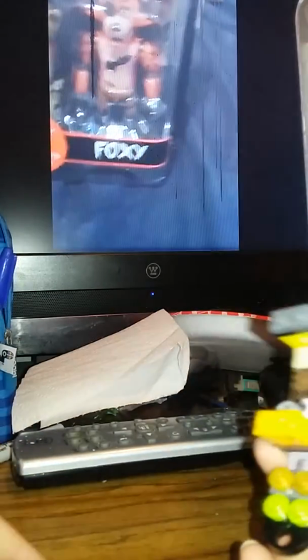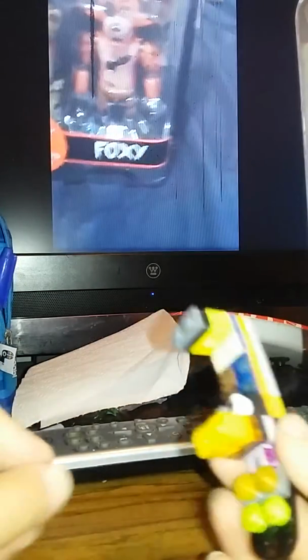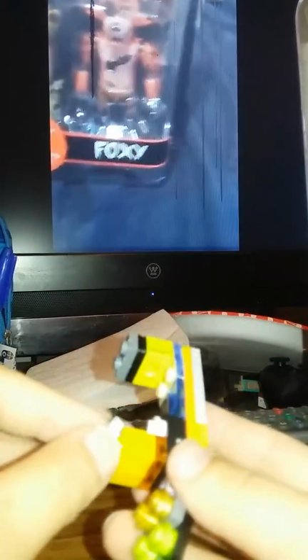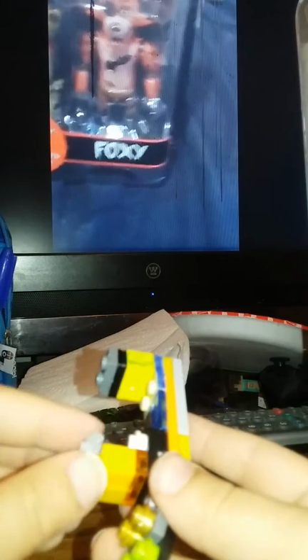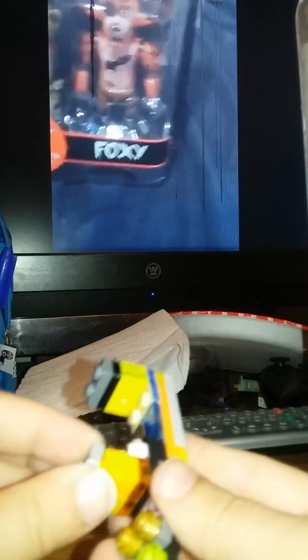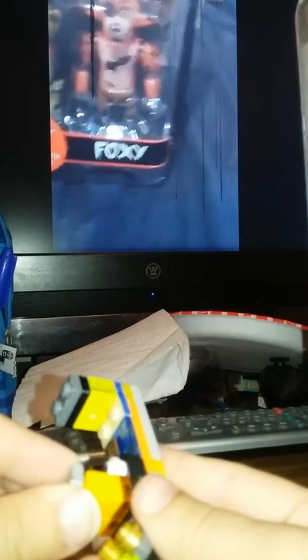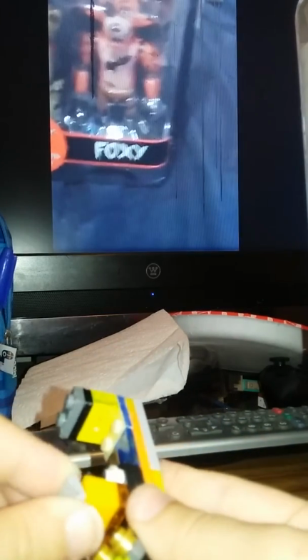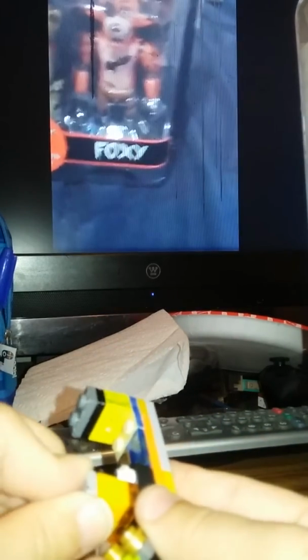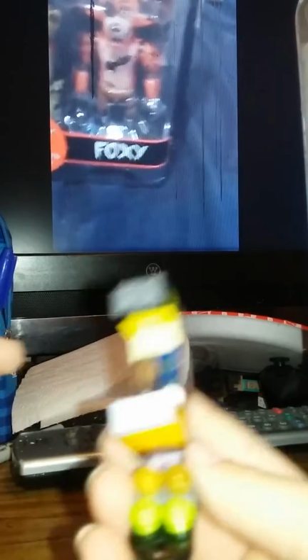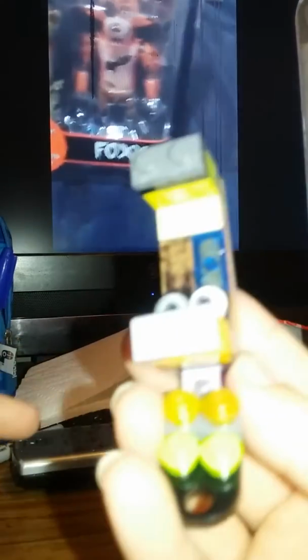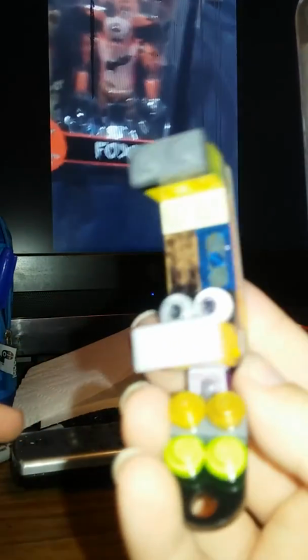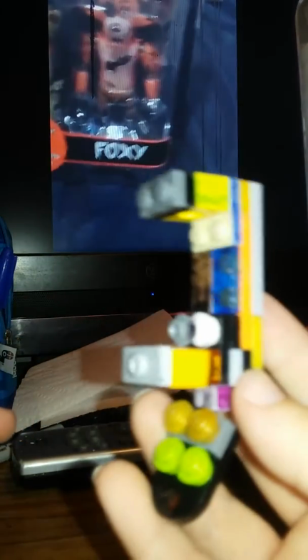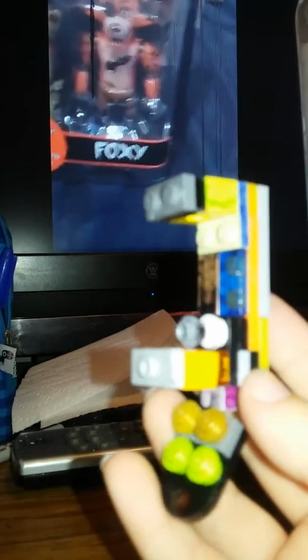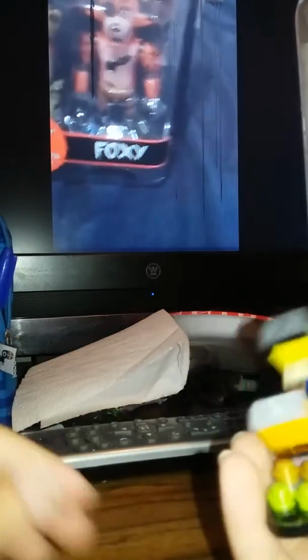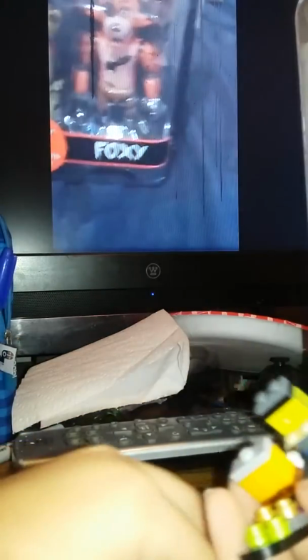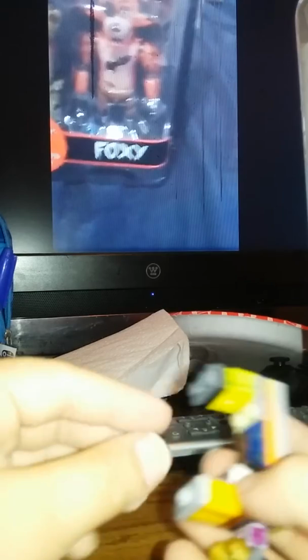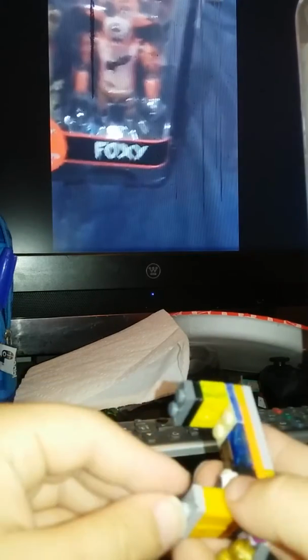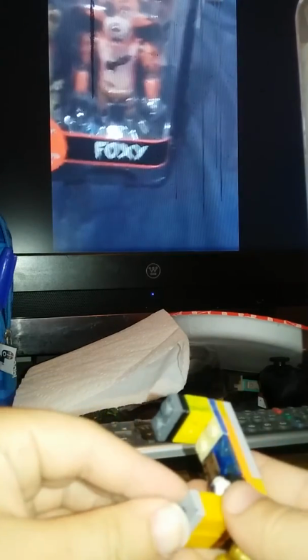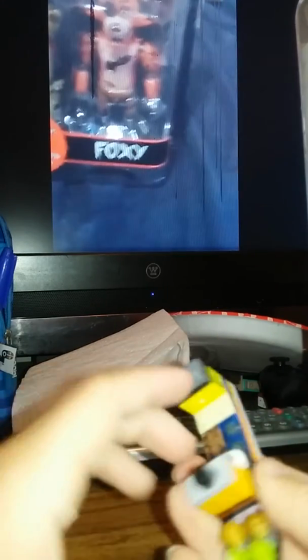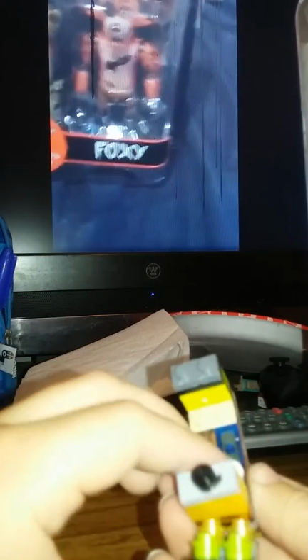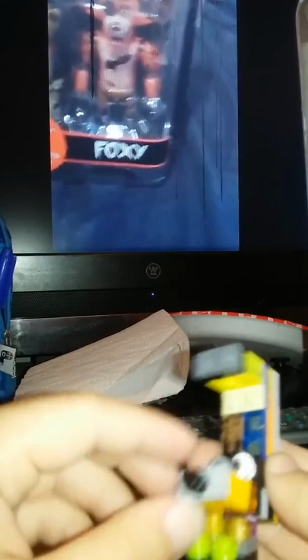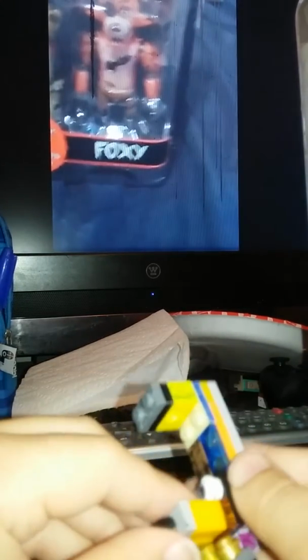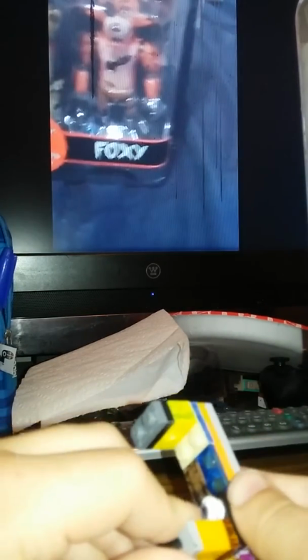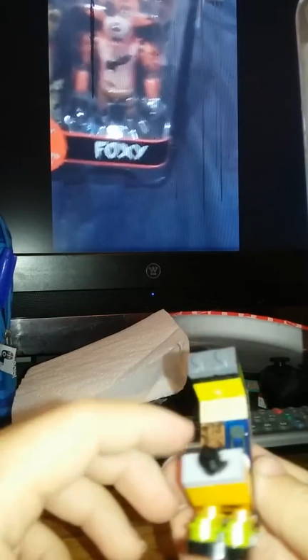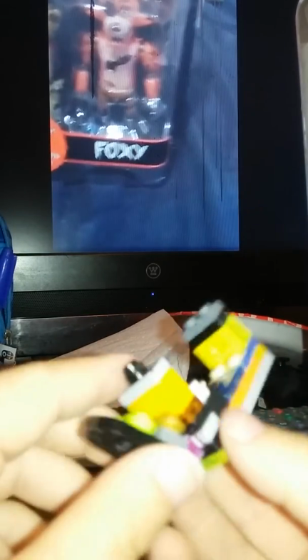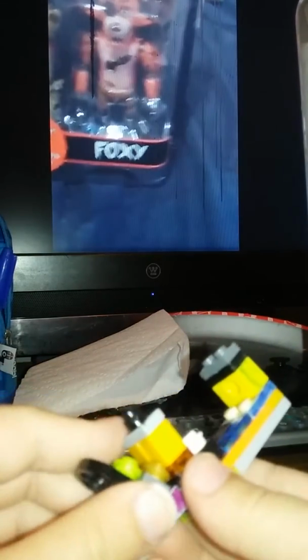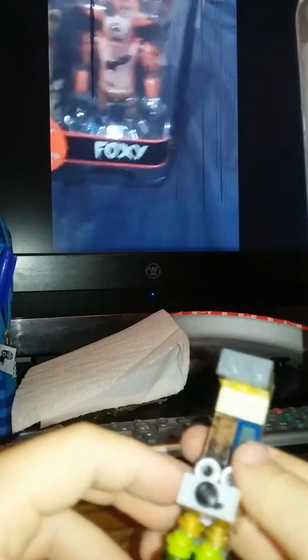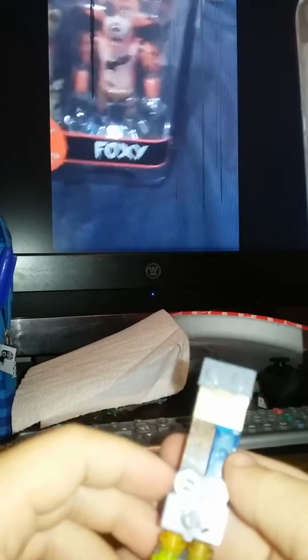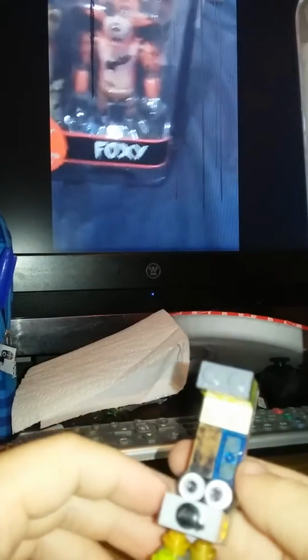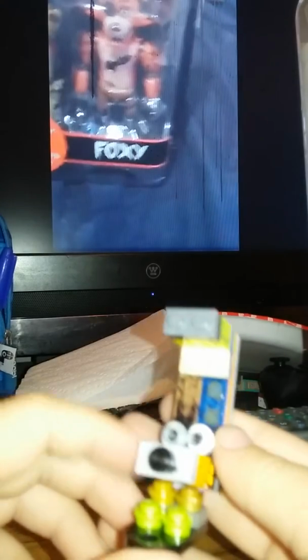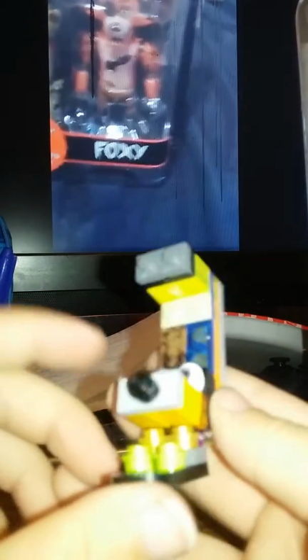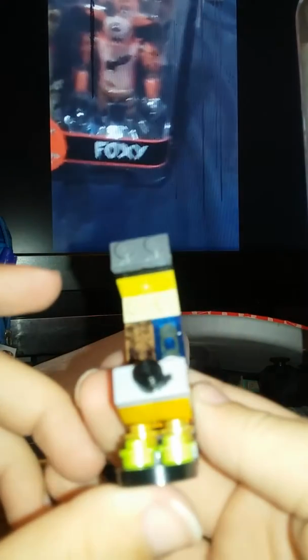Next is two of these big pieces, then you're going to need this piece, then a black stud and you're done. So now you've got Bonnie's face.